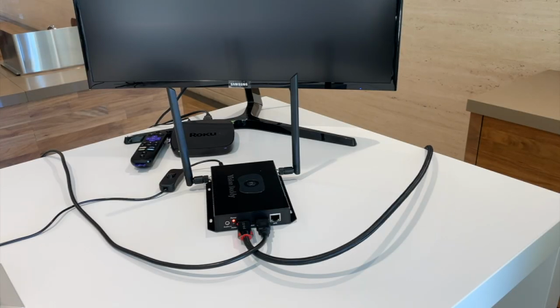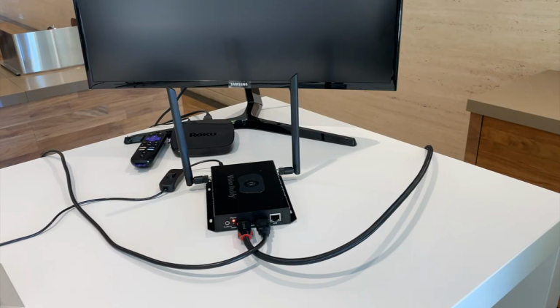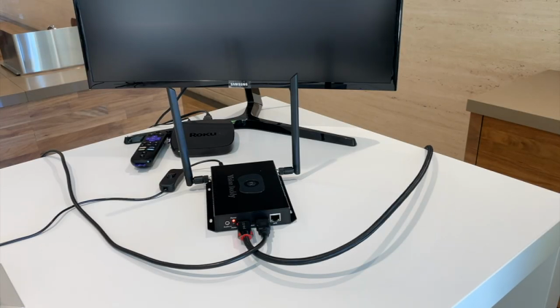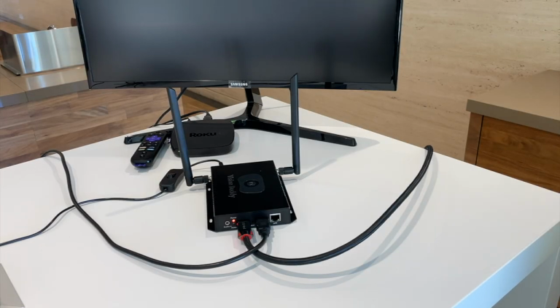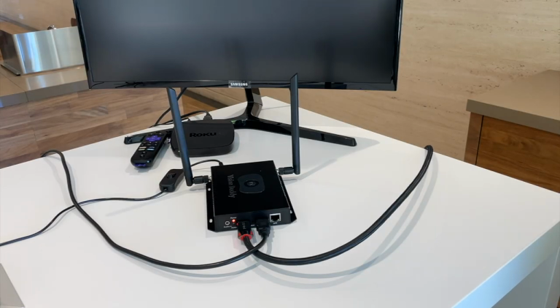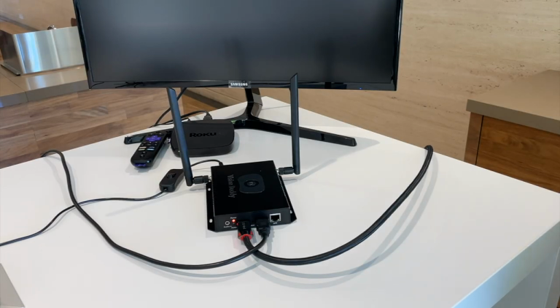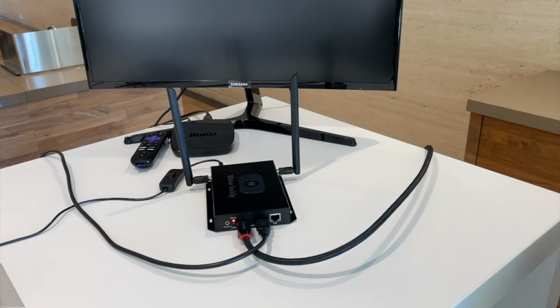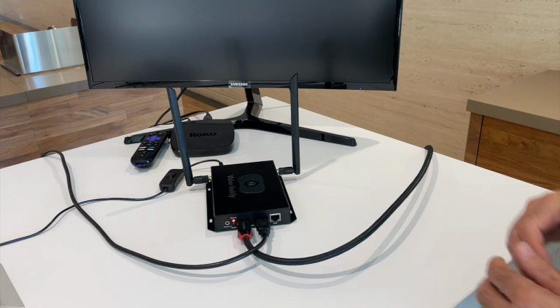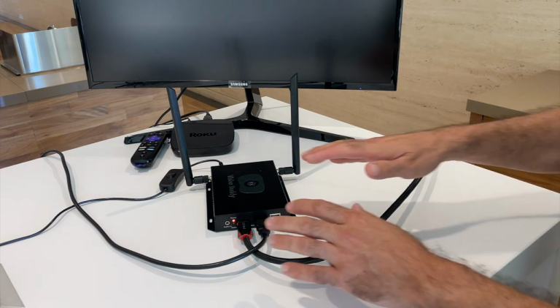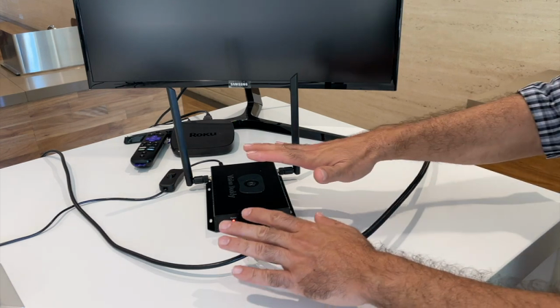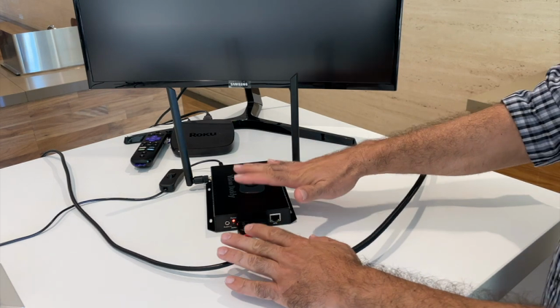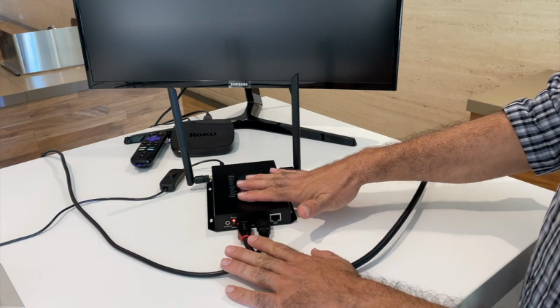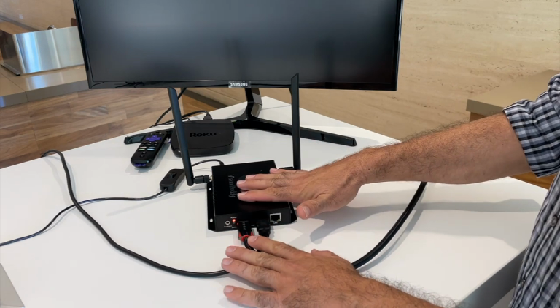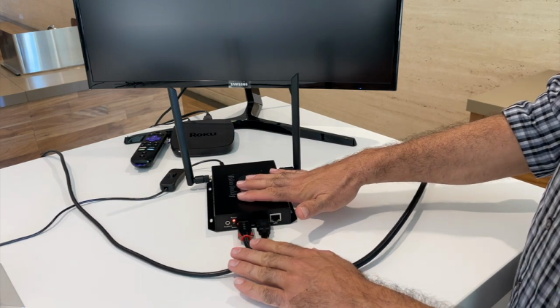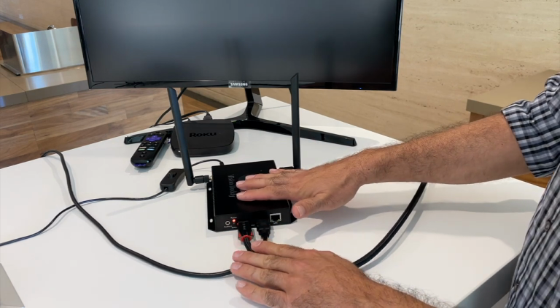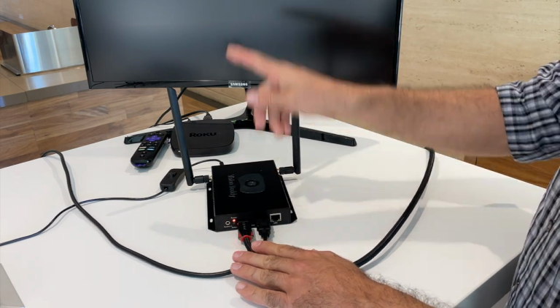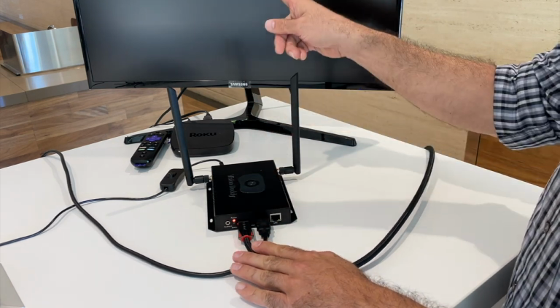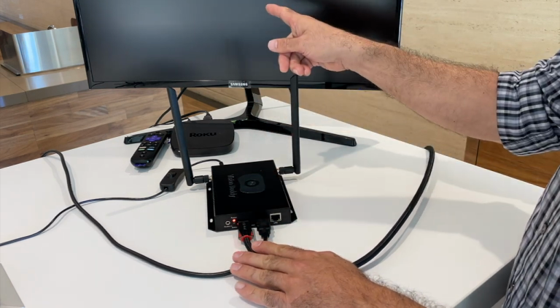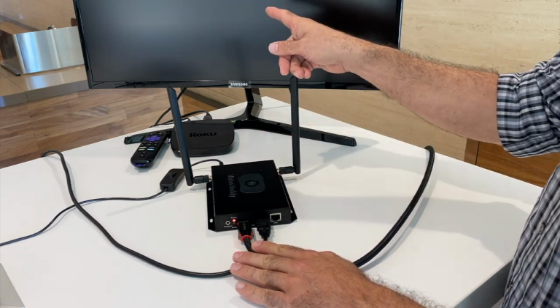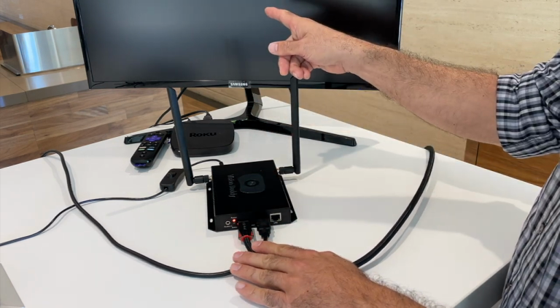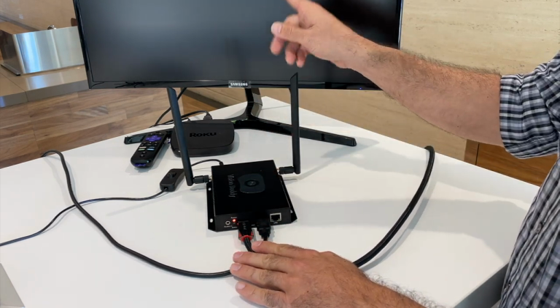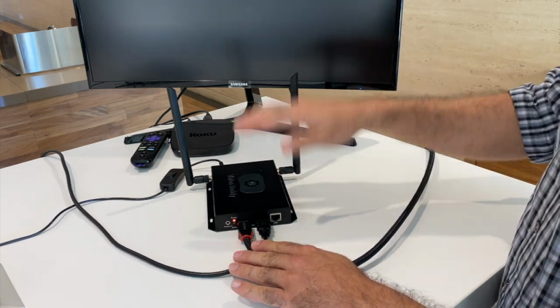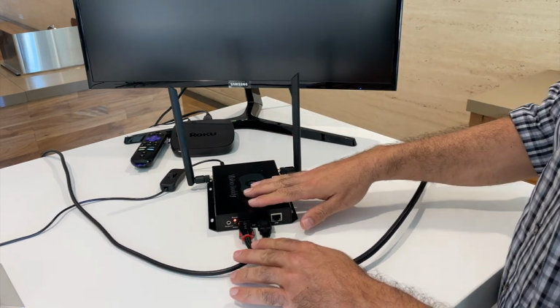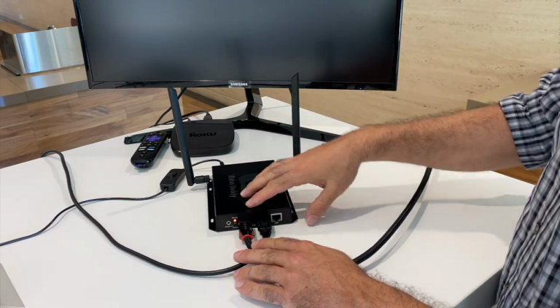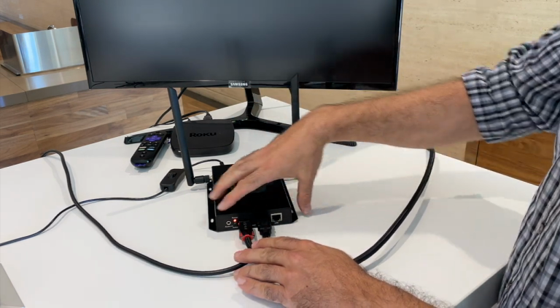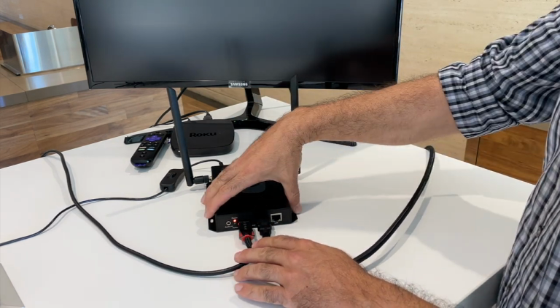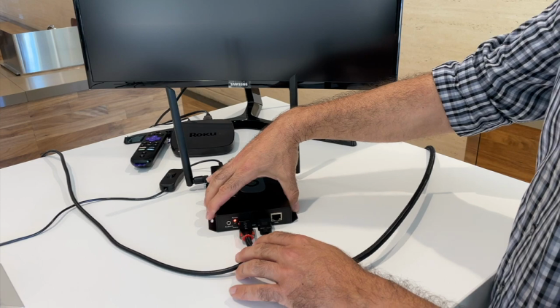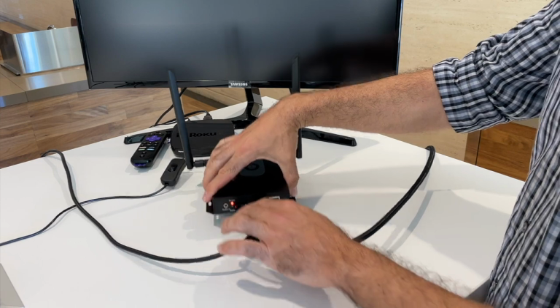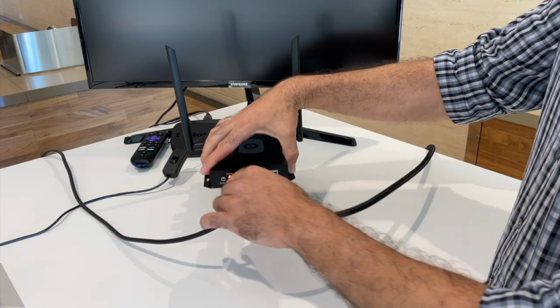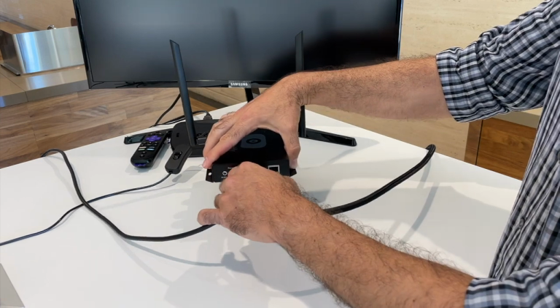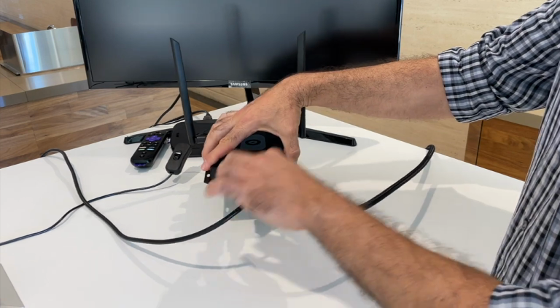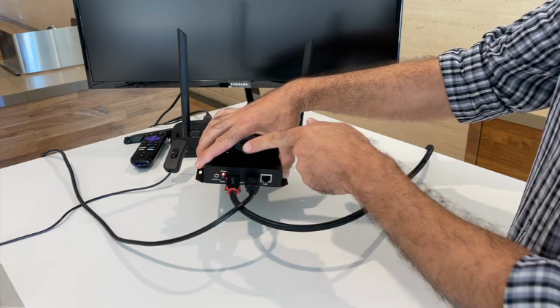If the transmitter is connected and there is nothing on the TV and headset, then the first check you must make is to see if the transmitter's power light is on.